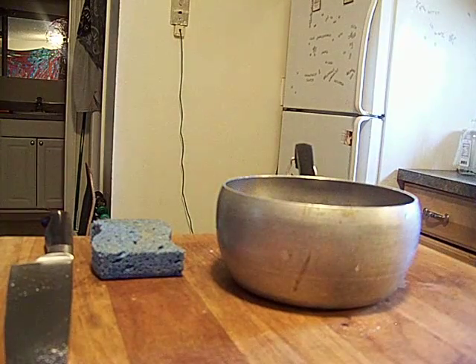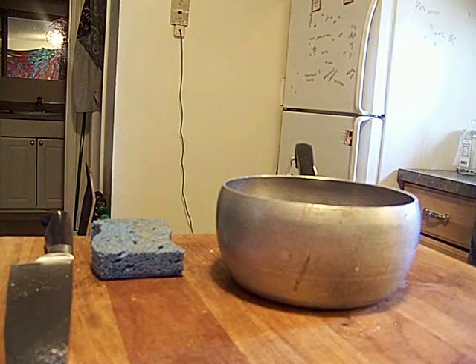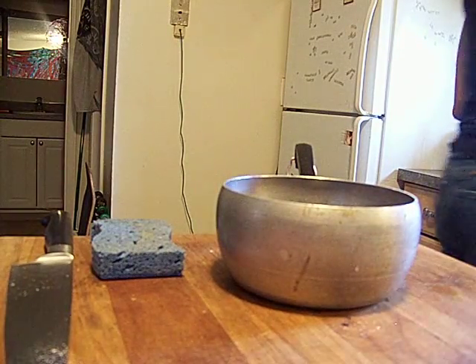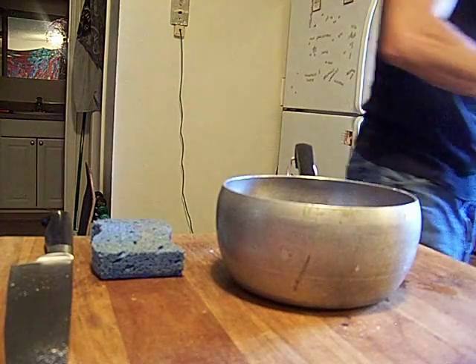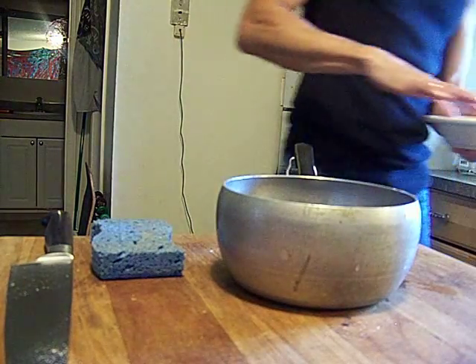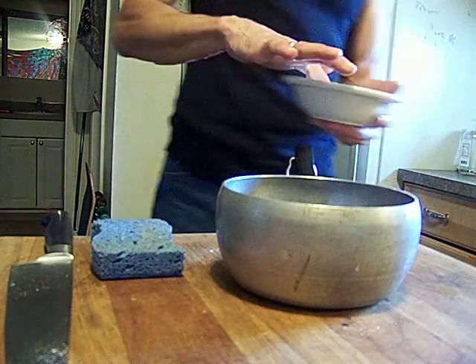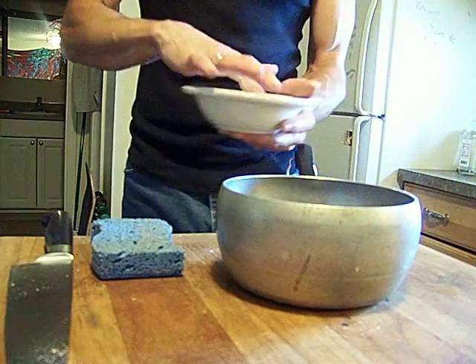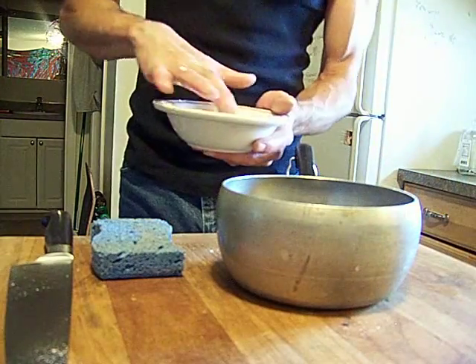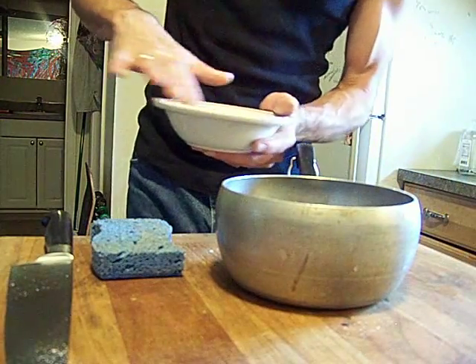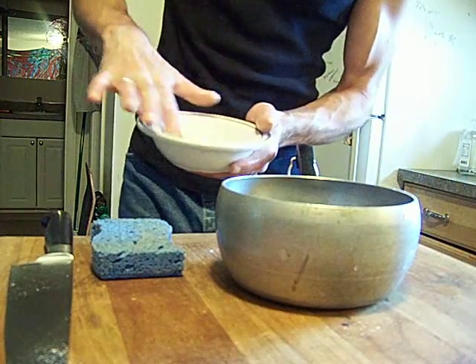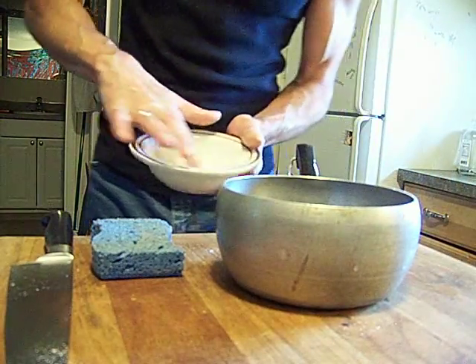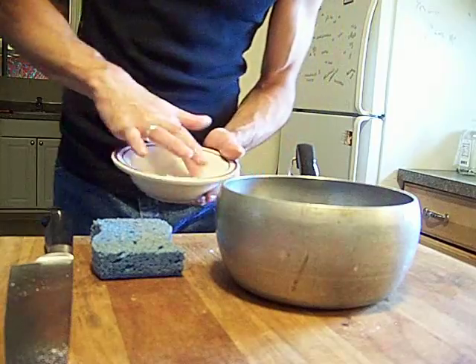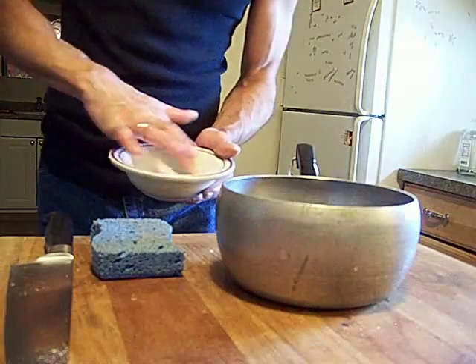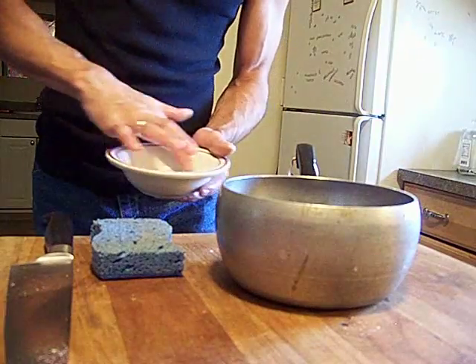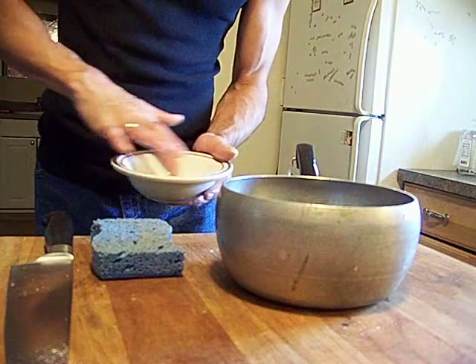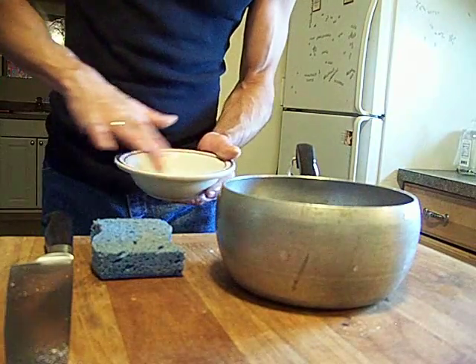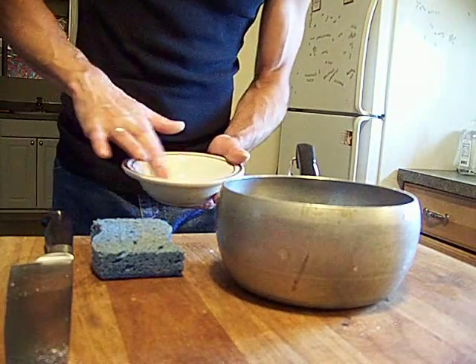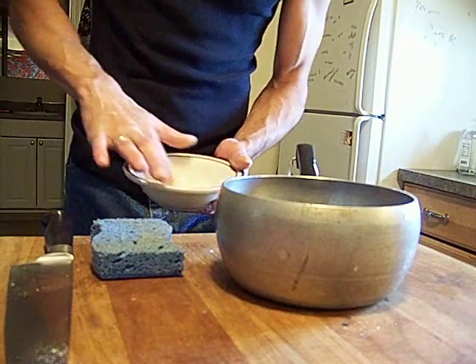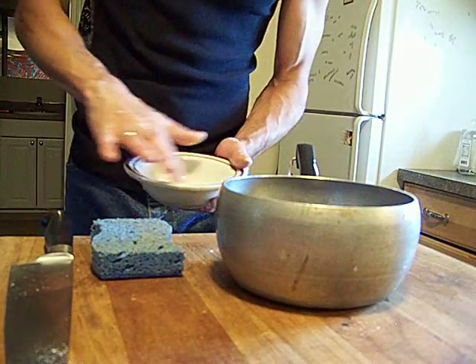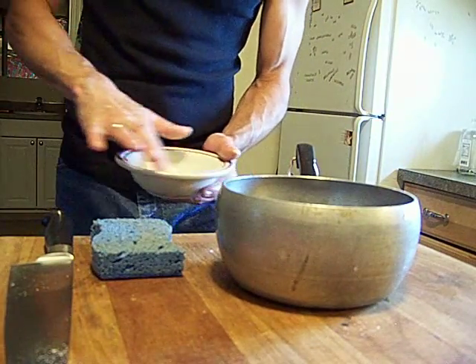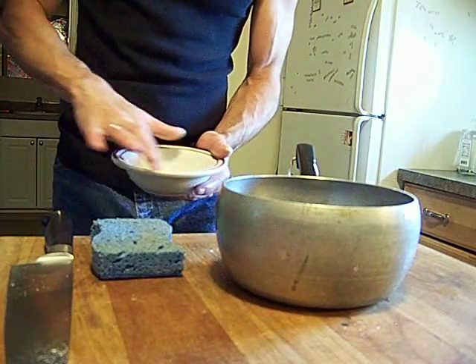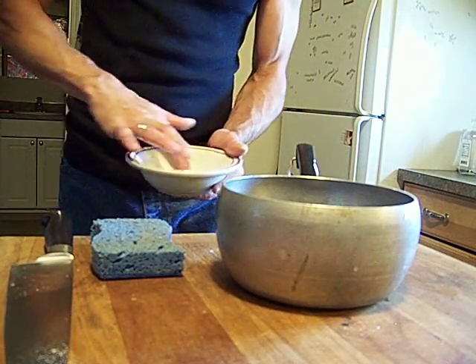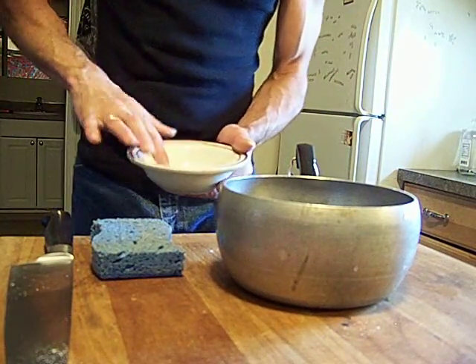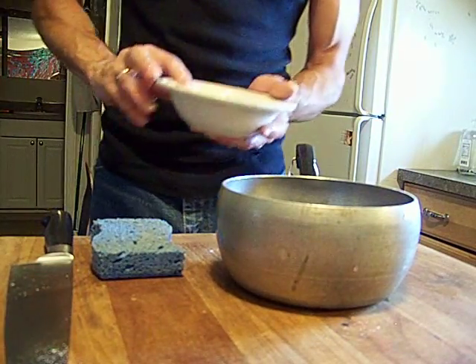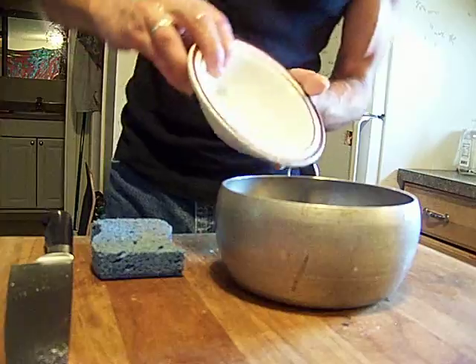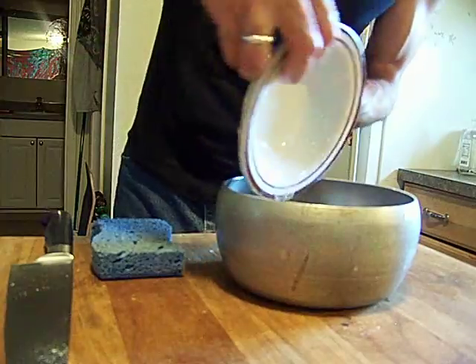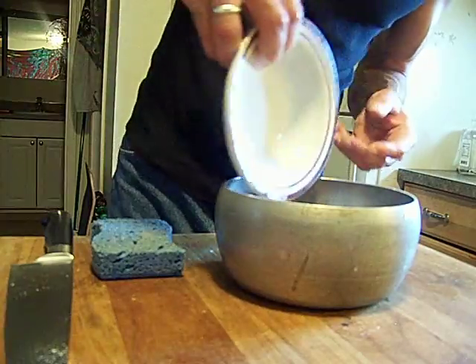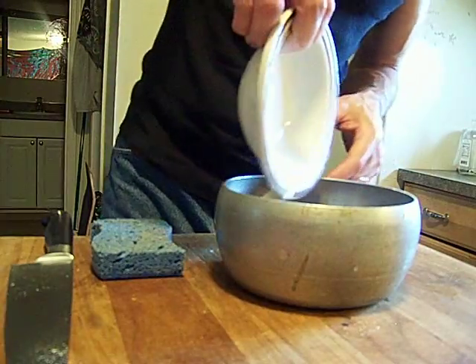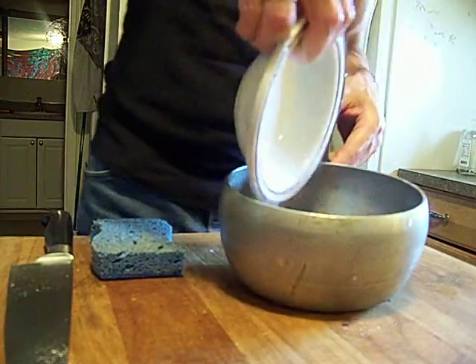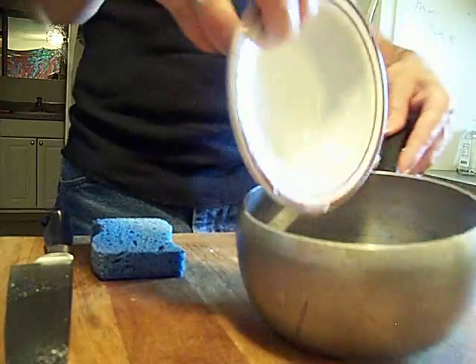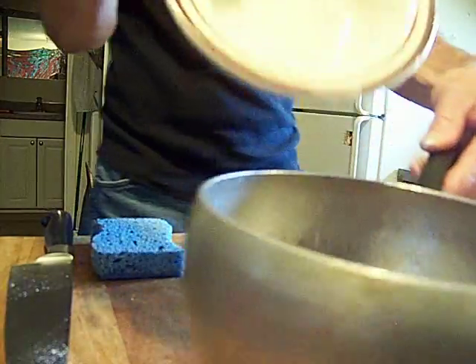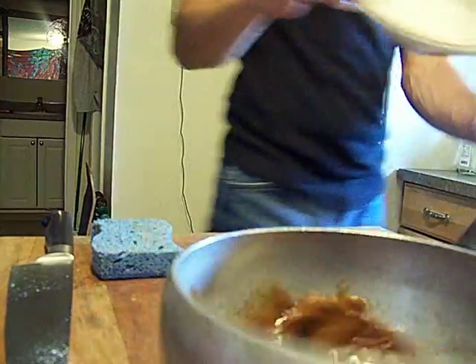Cornstarch, cold water — cornstarch slurry. It's nasty. Got my sponger.